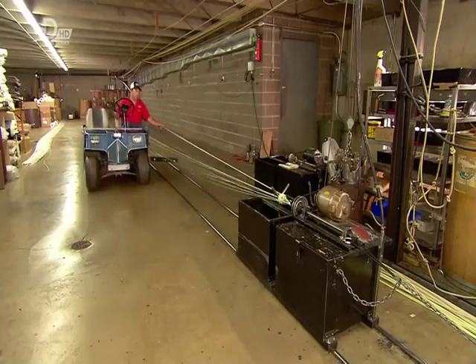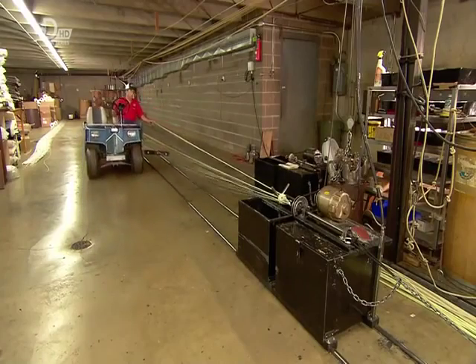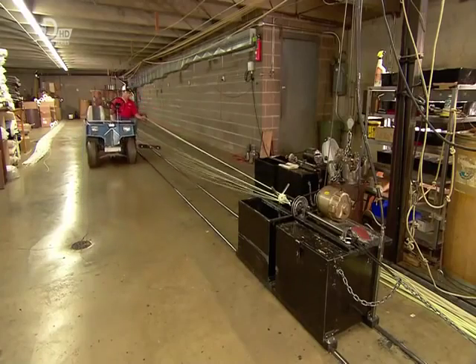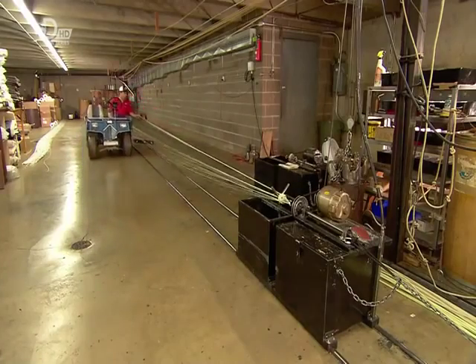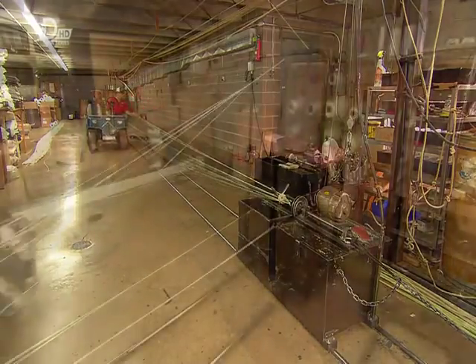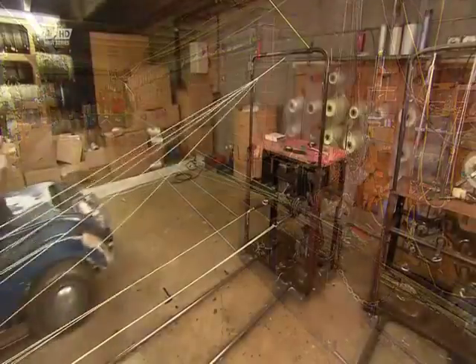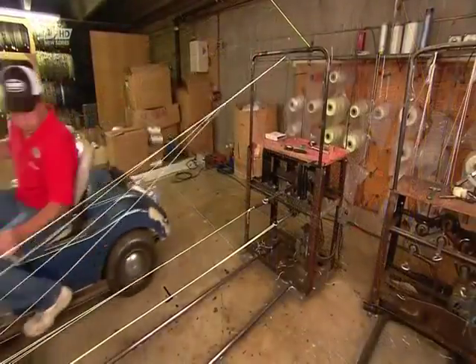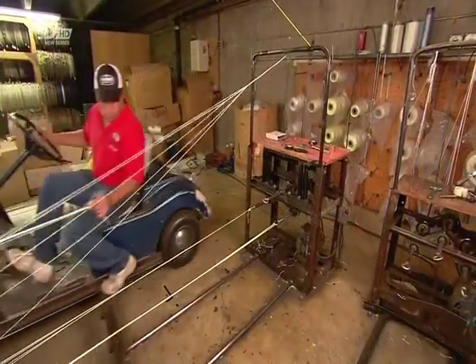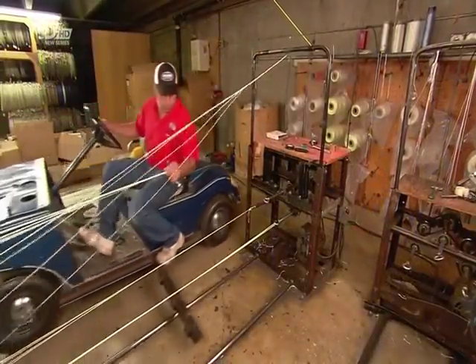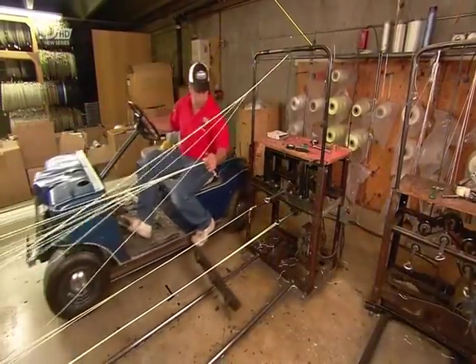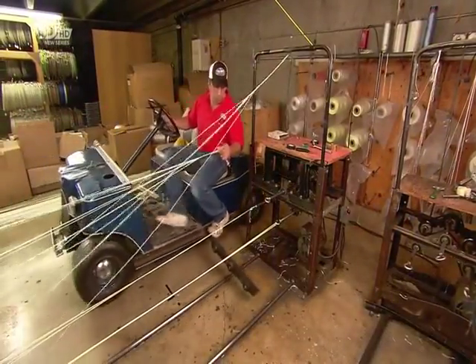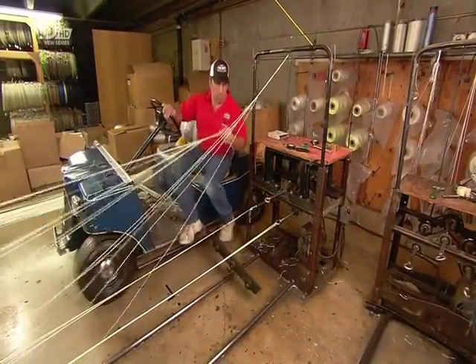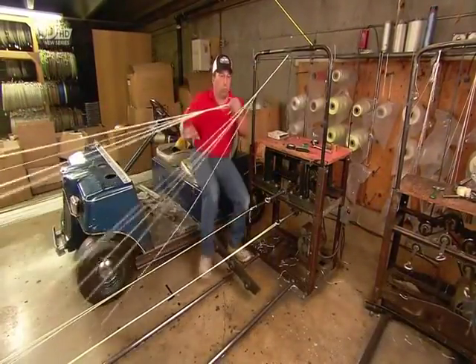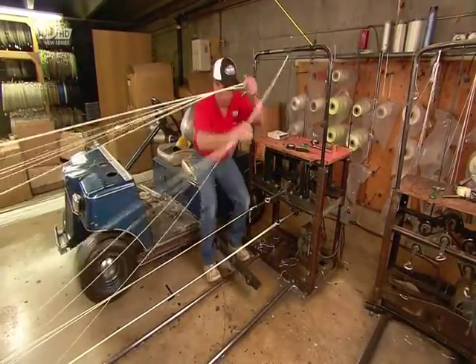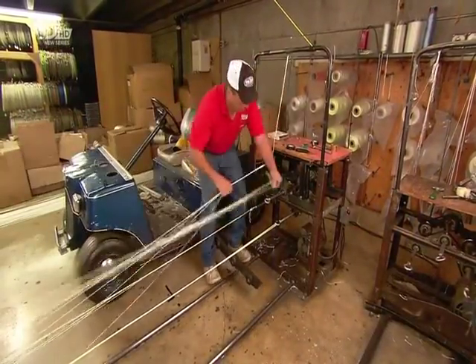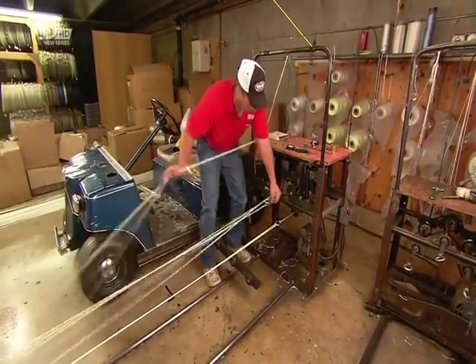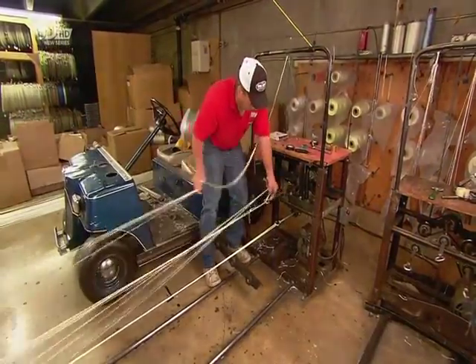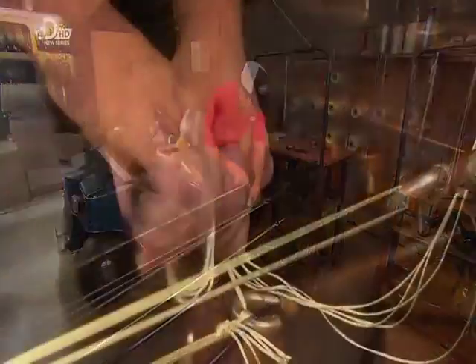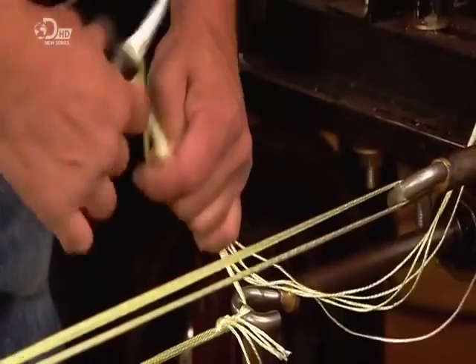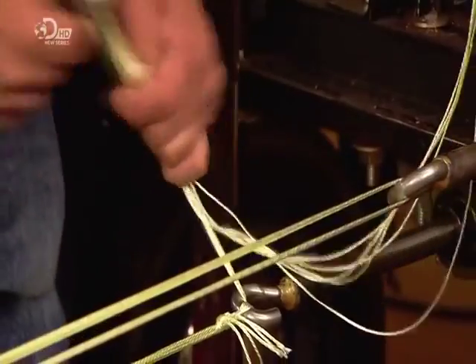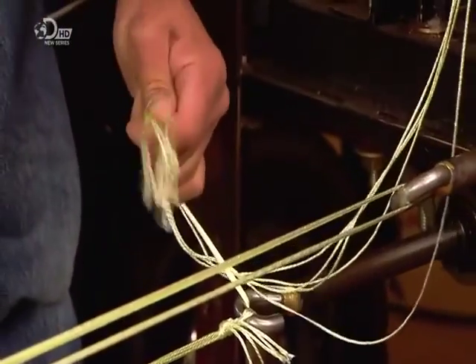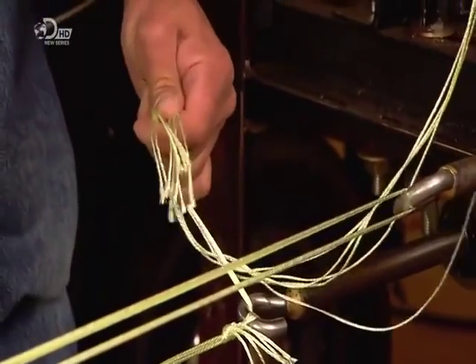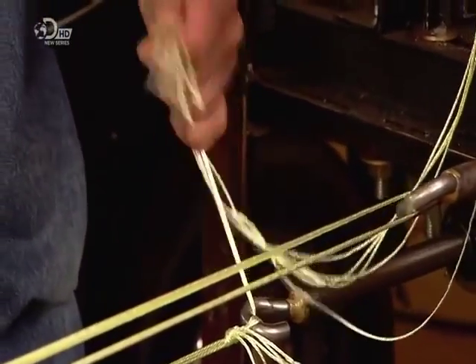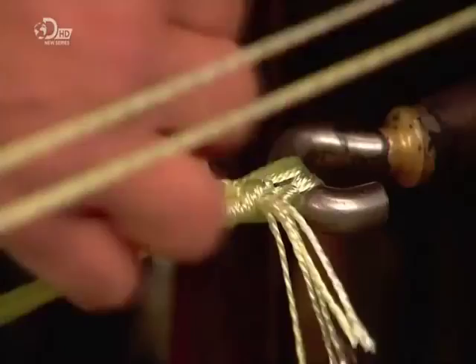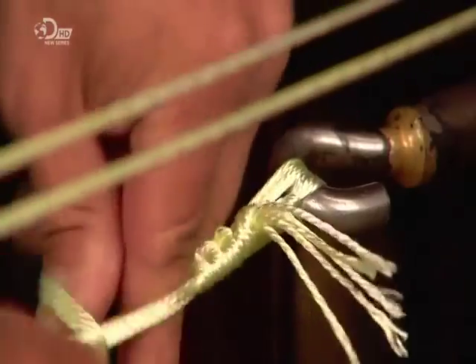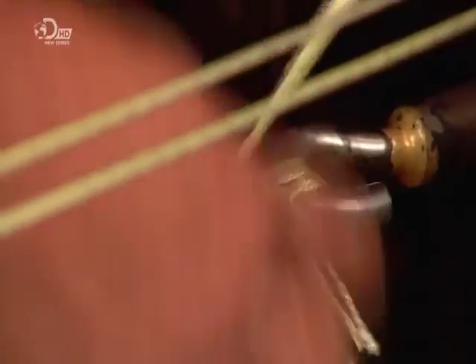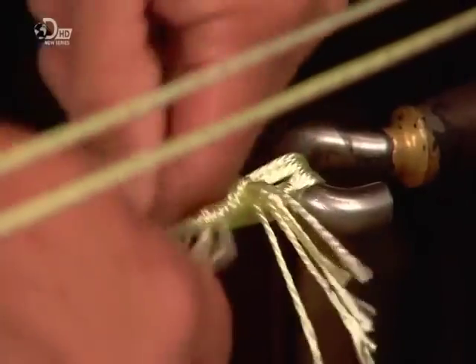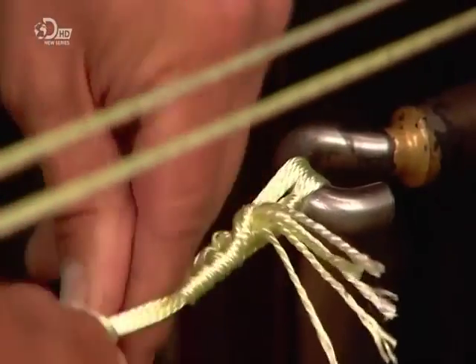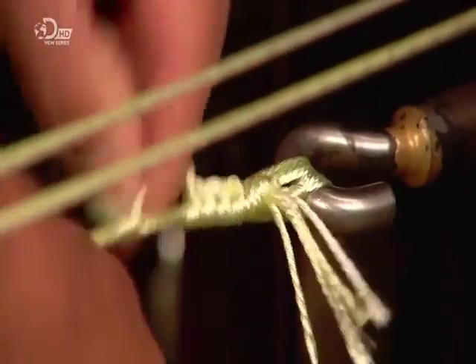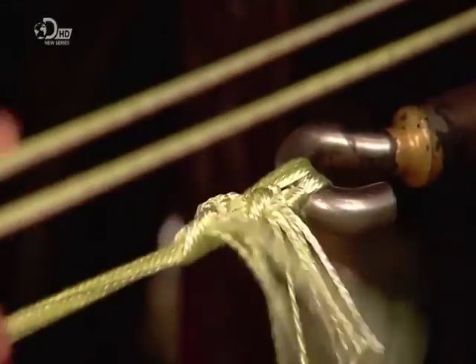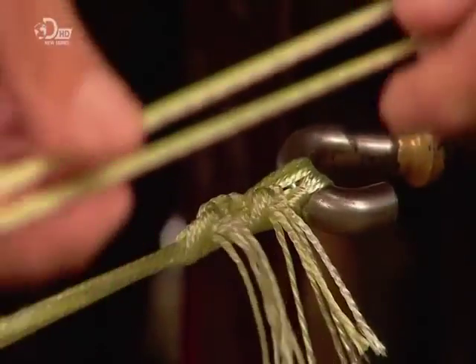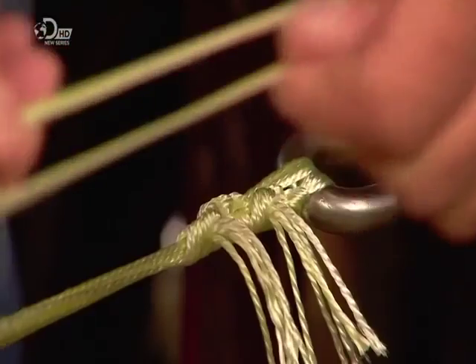When he arrives at the starting point, he loops the threads through a third spinning eye. Then he pulls all the threads to equal tension, cuts them from their spools and ties them off.